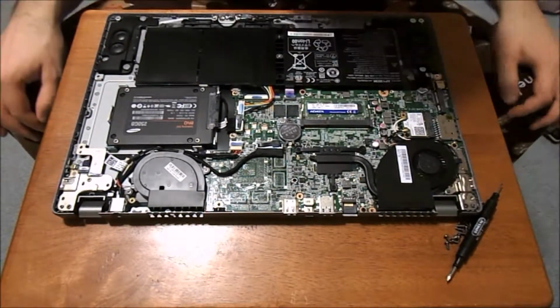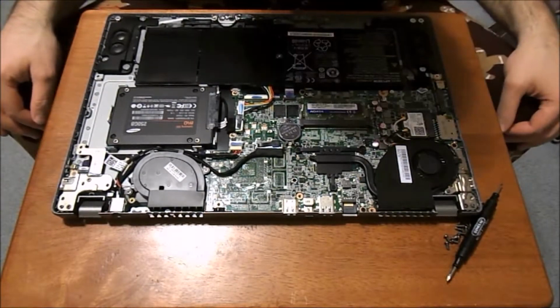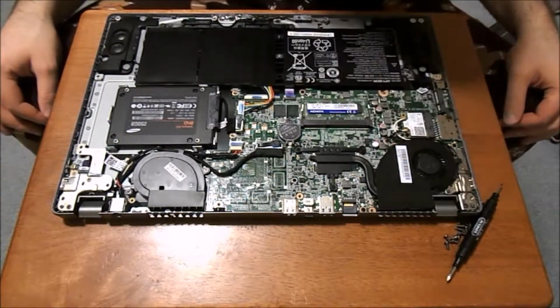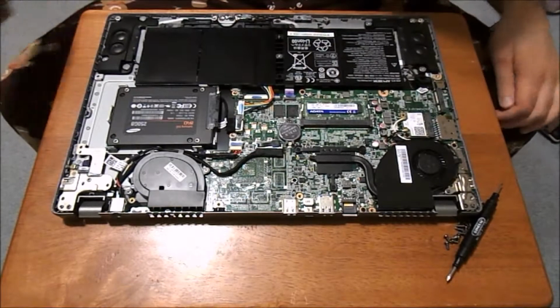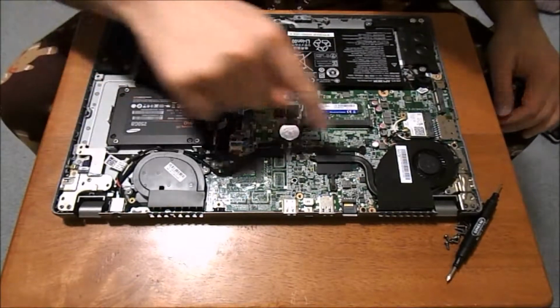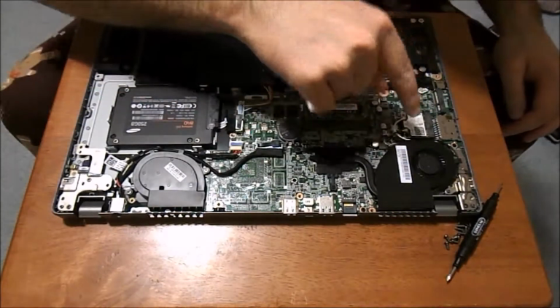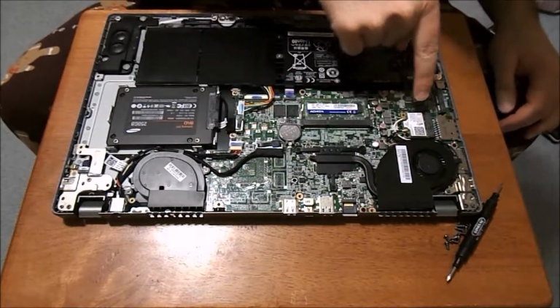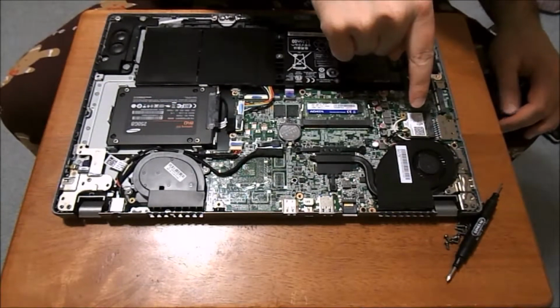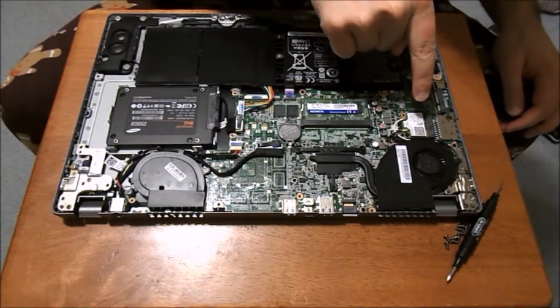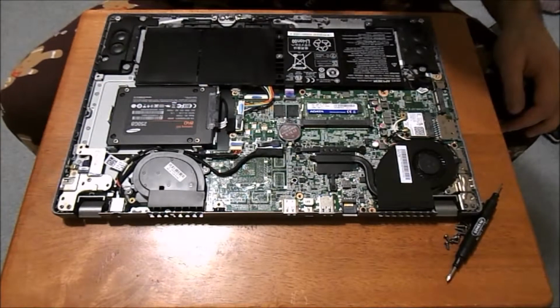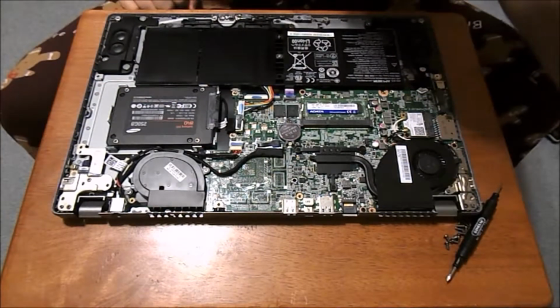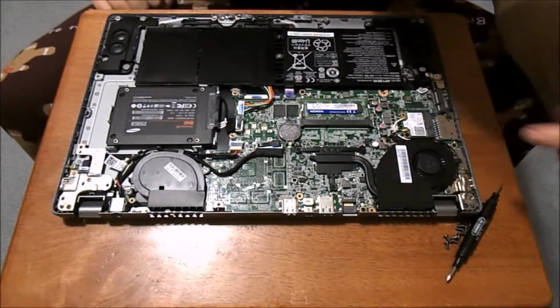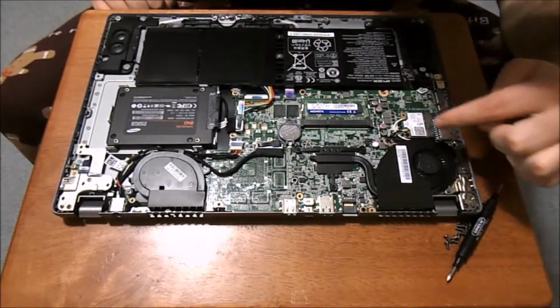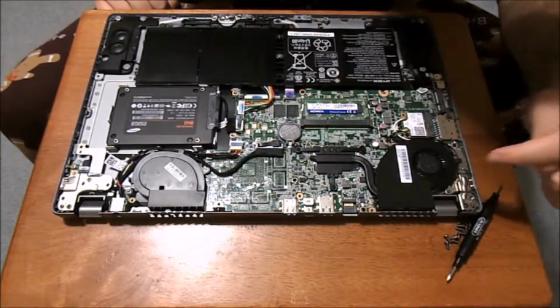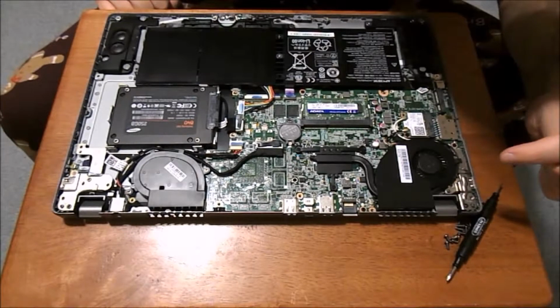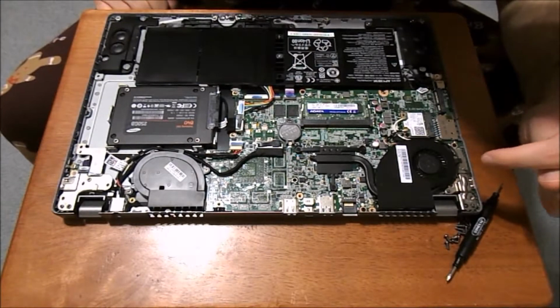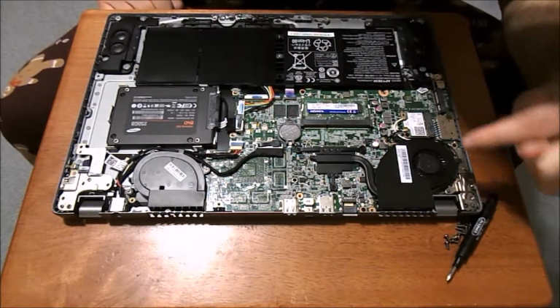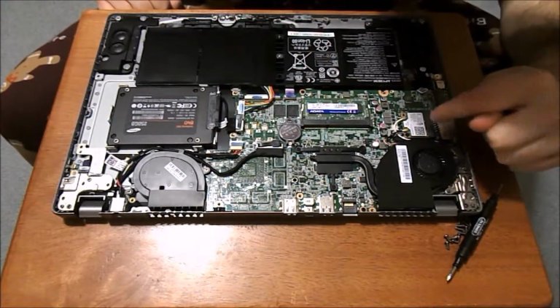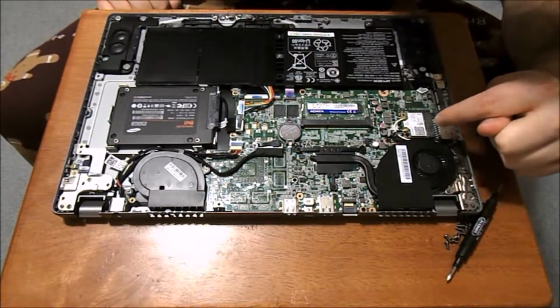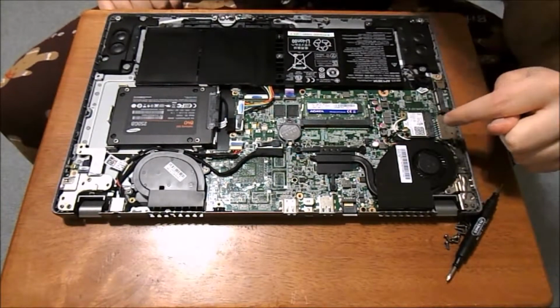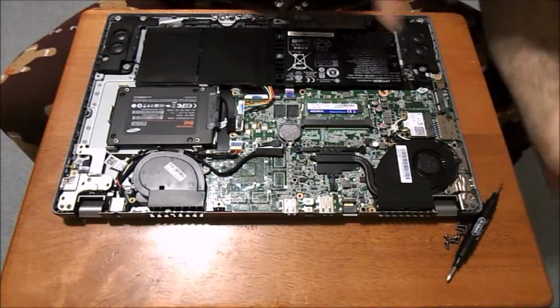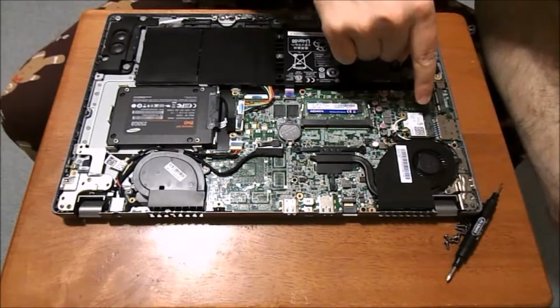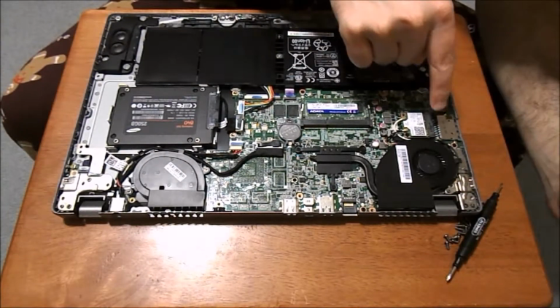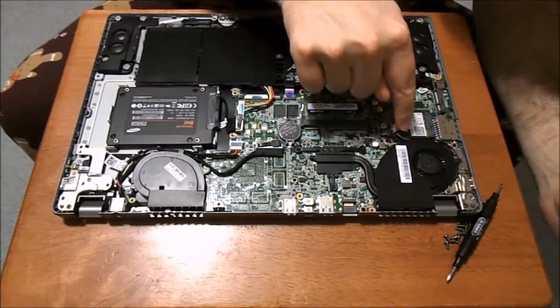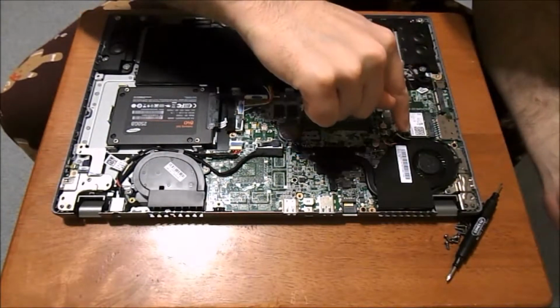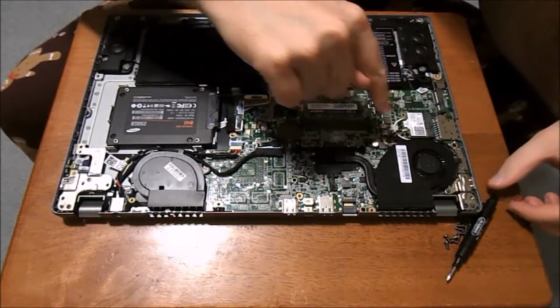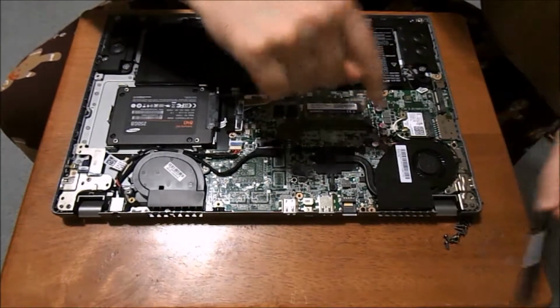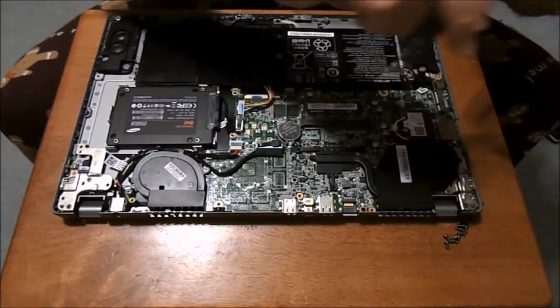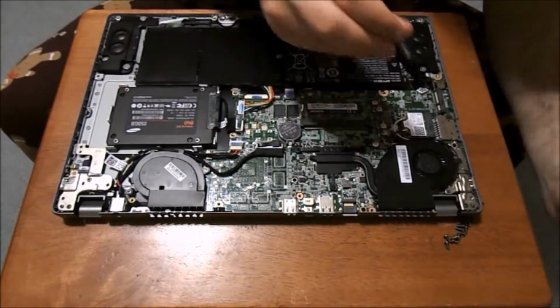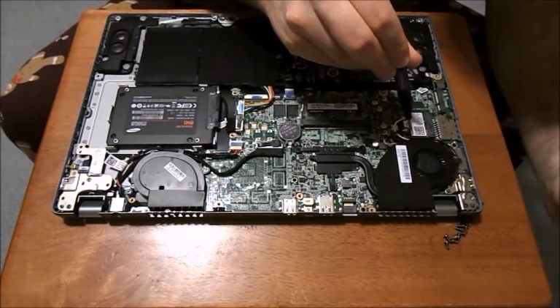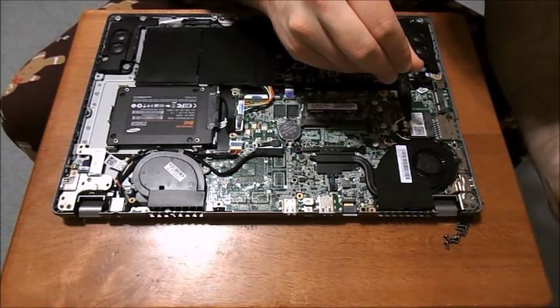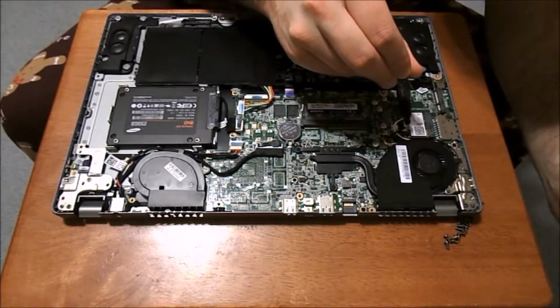Once you've done that, it's going to be located over here — this is going to be the wireless card, and there's actually two wires going into it. It's going to slide into this casing here; there's a screw right here.